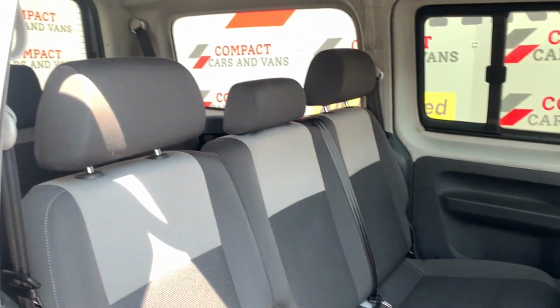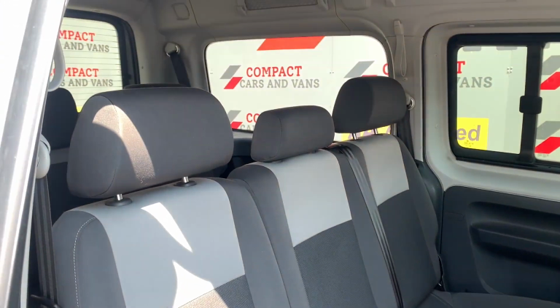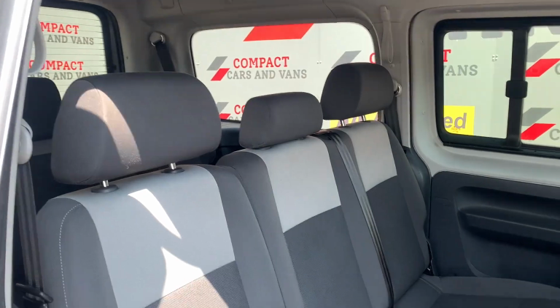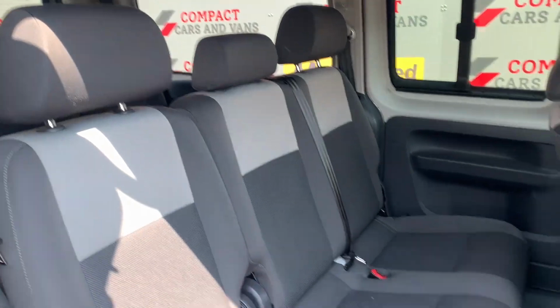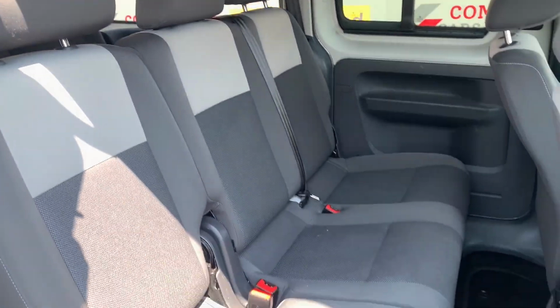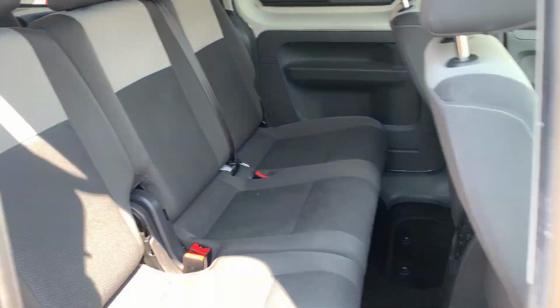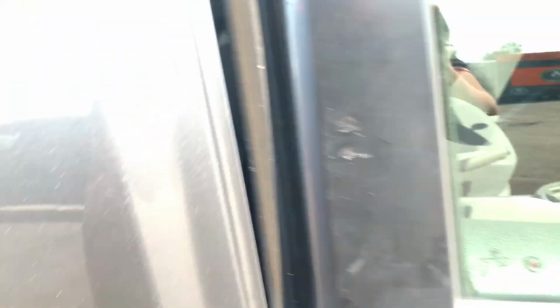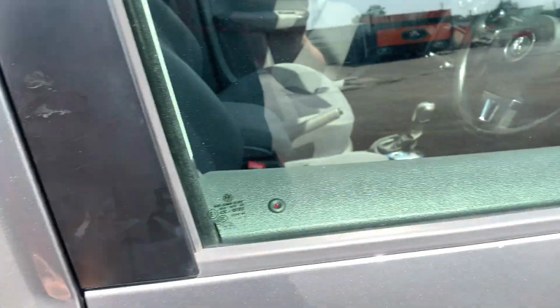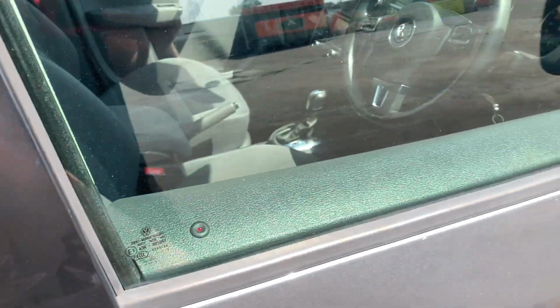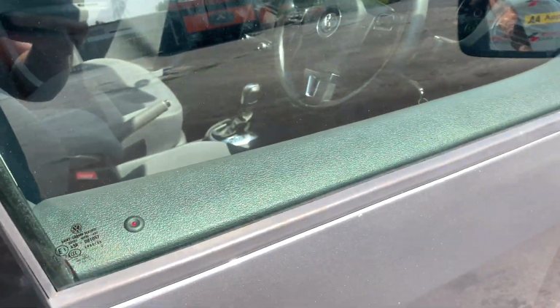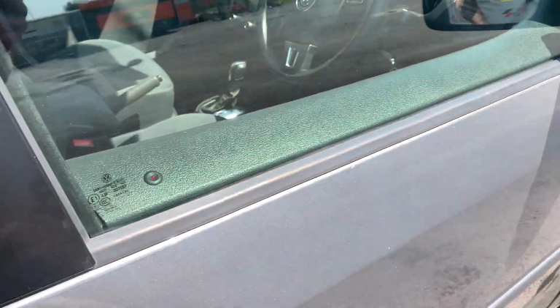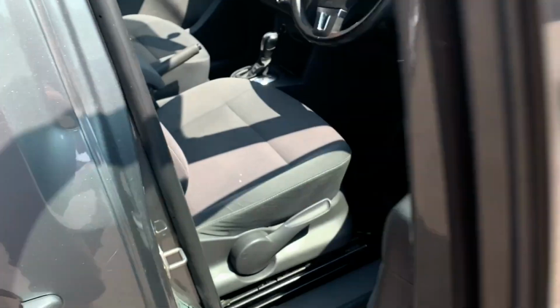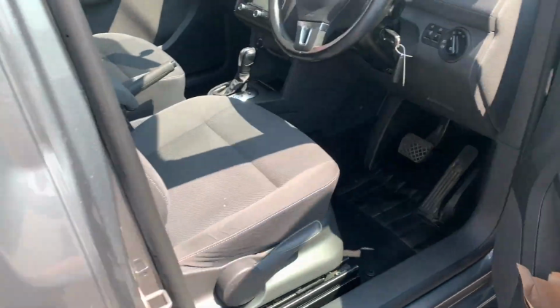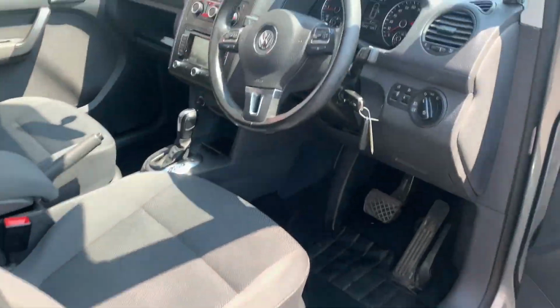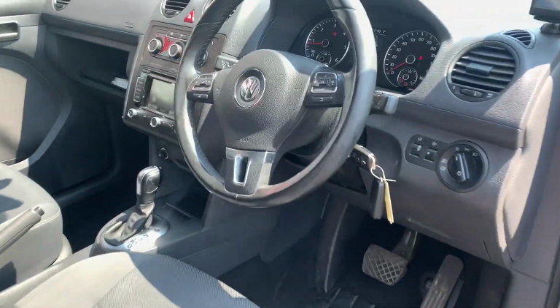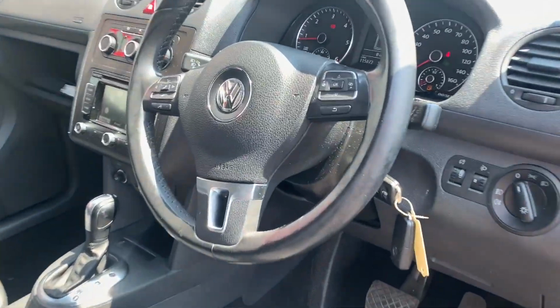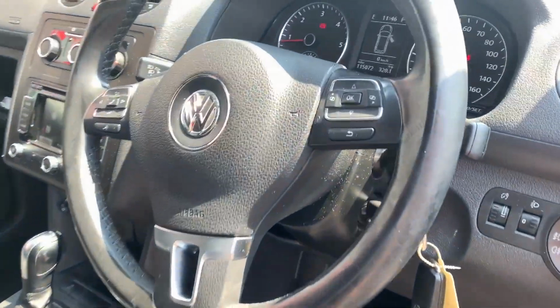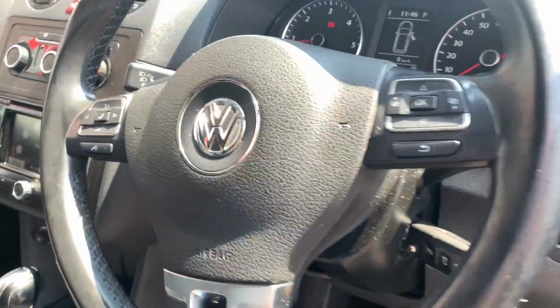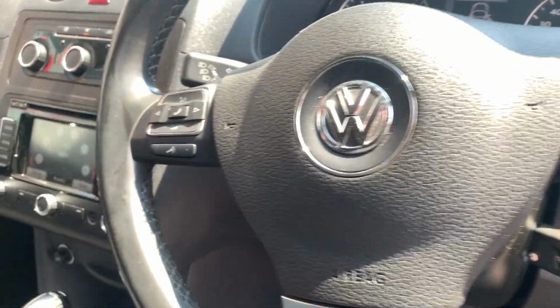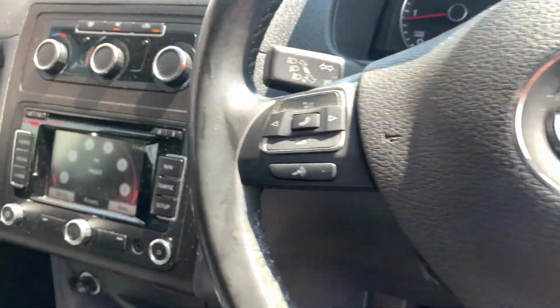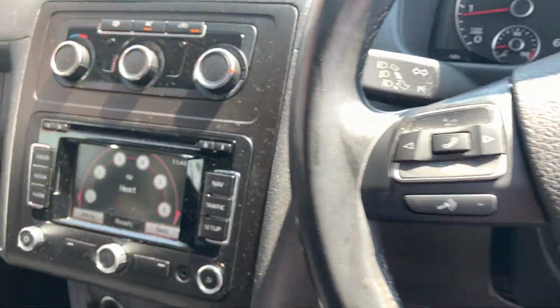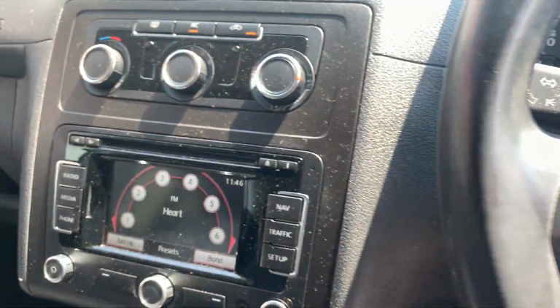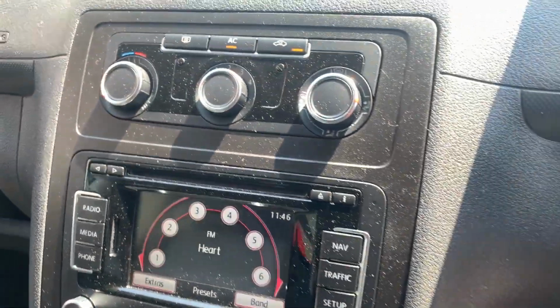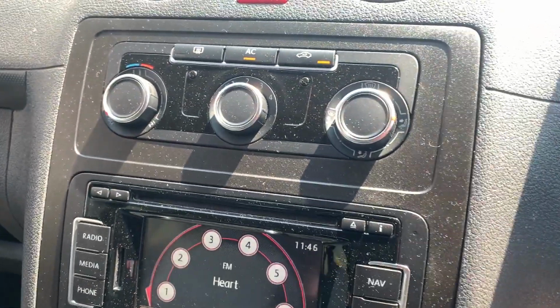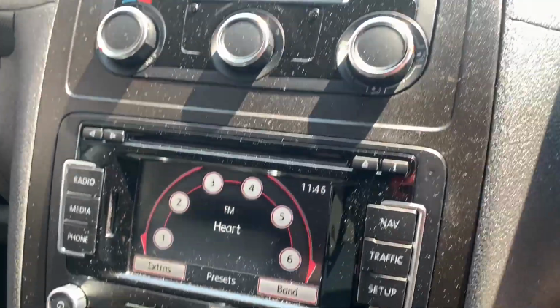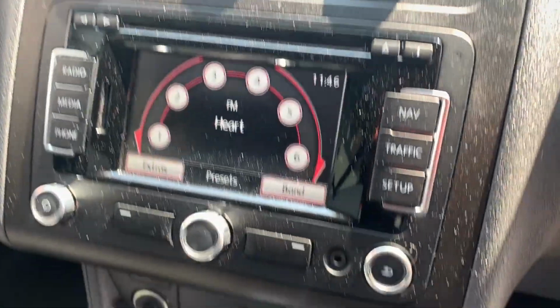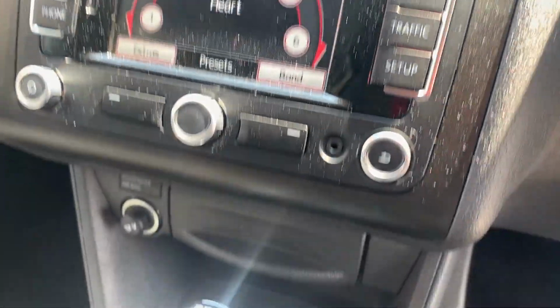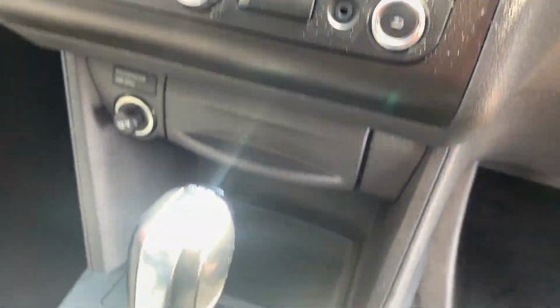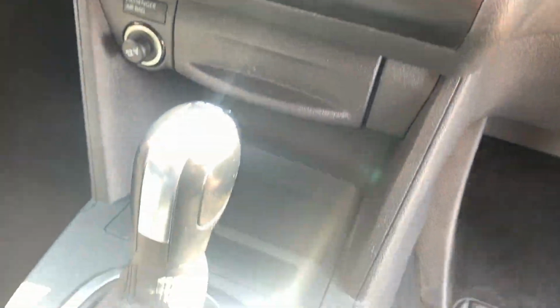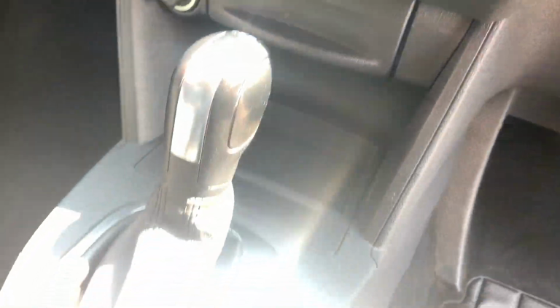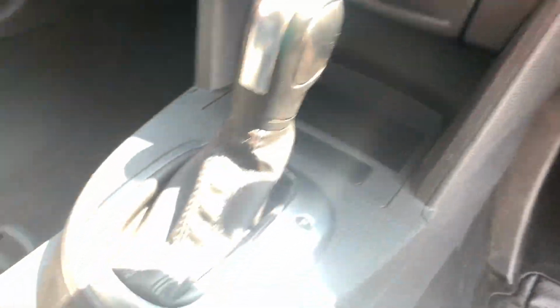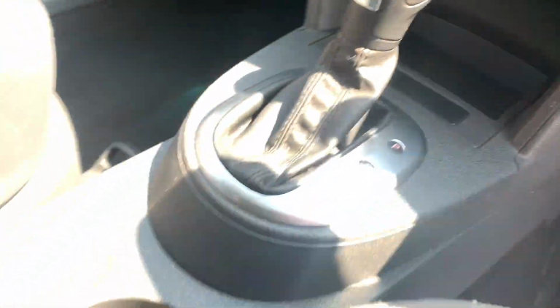The spec on this Volkswagen does not disappoint either. It features satellite navigation, telephone connection, radio, parking sensors to optimise parking safety, air conditioning, and so much more.